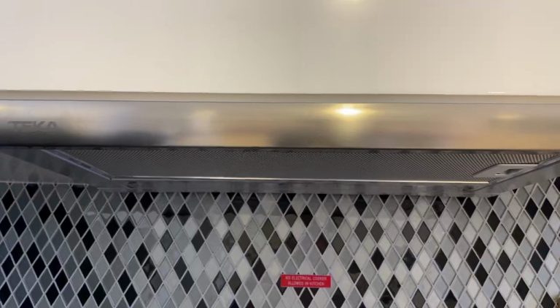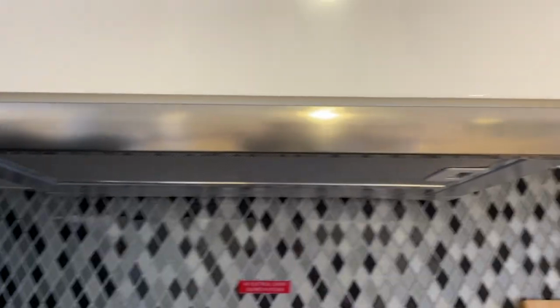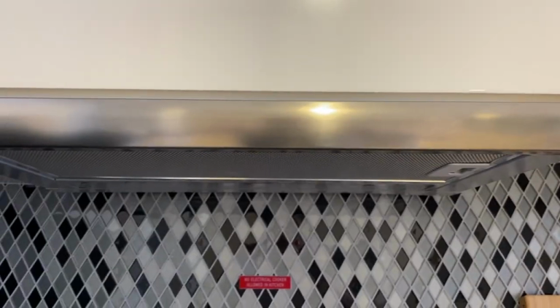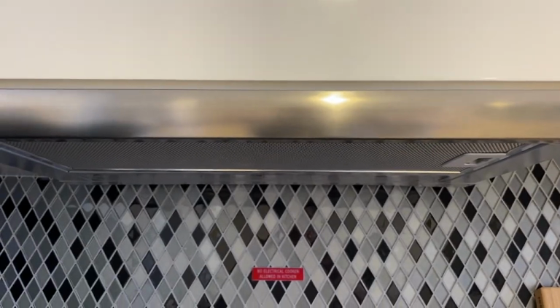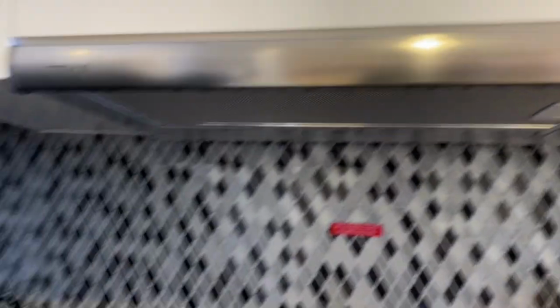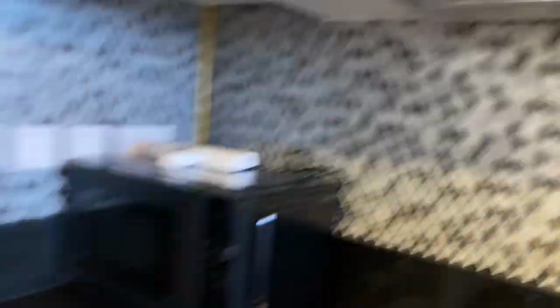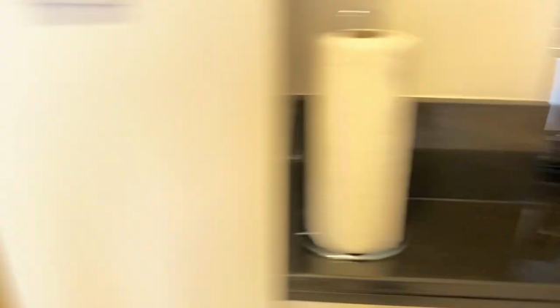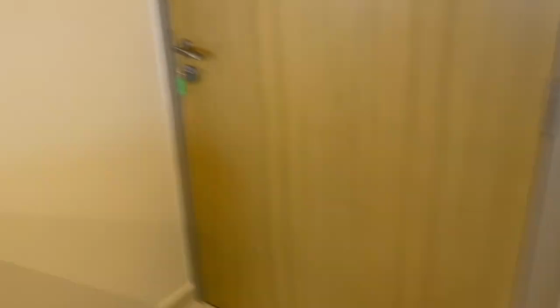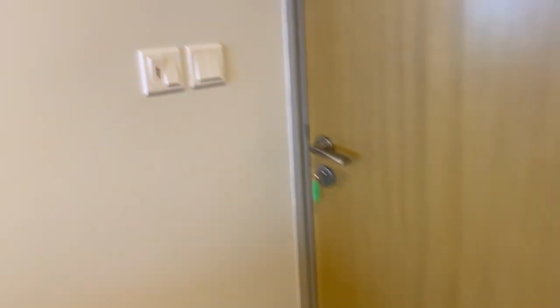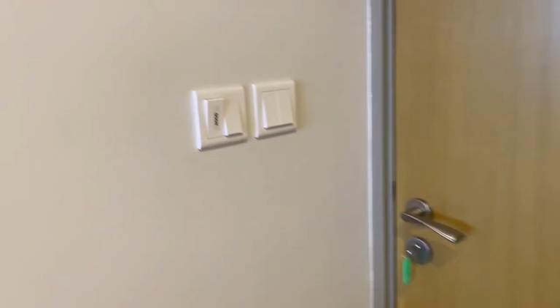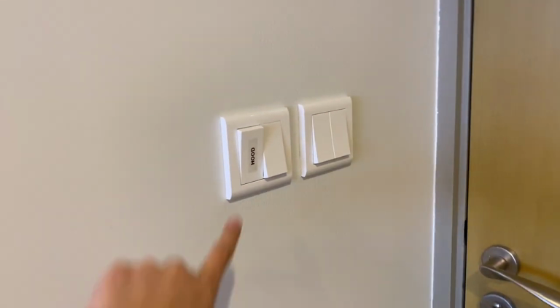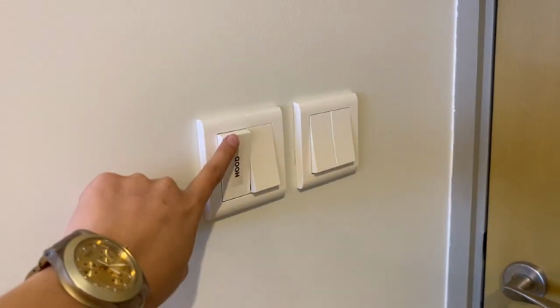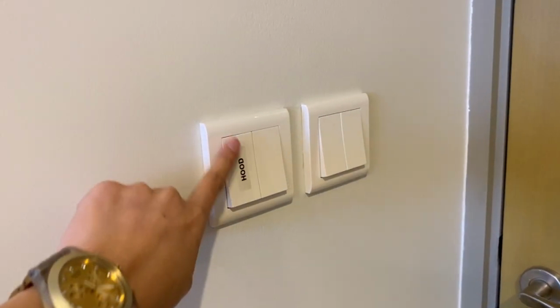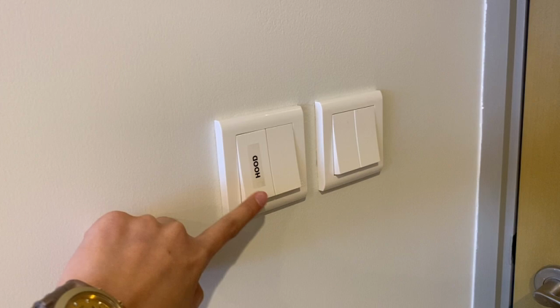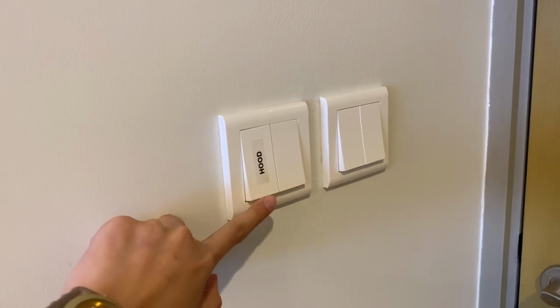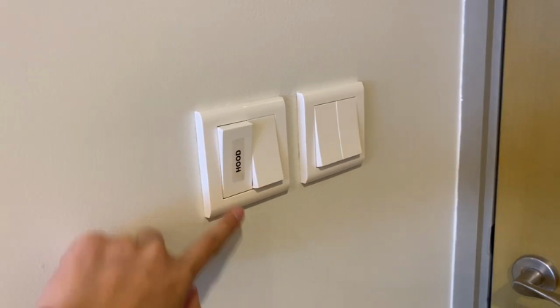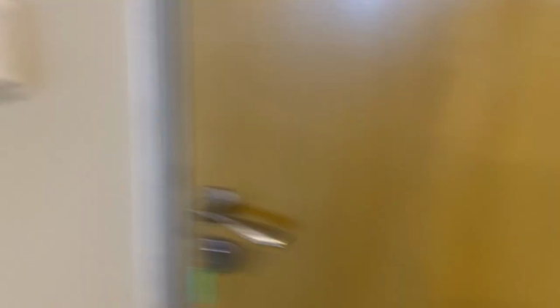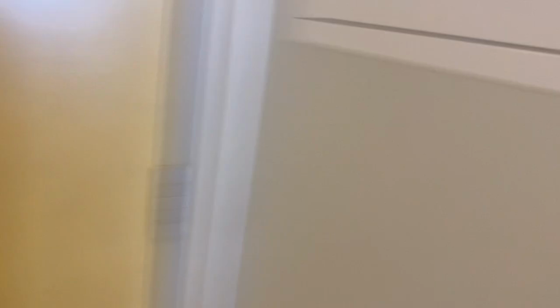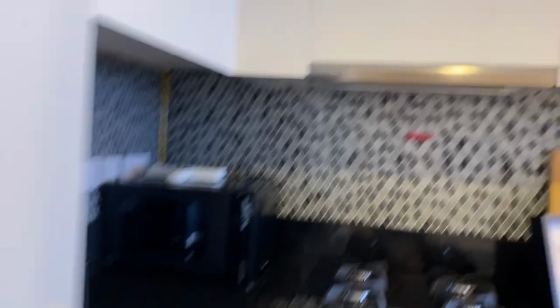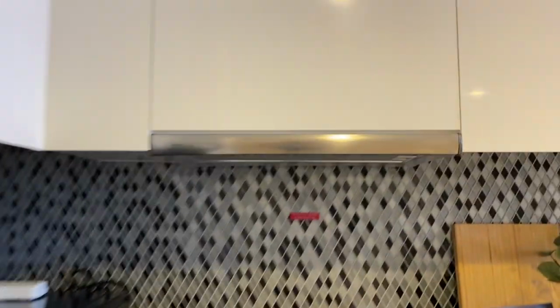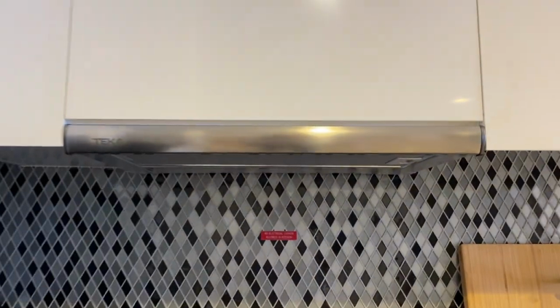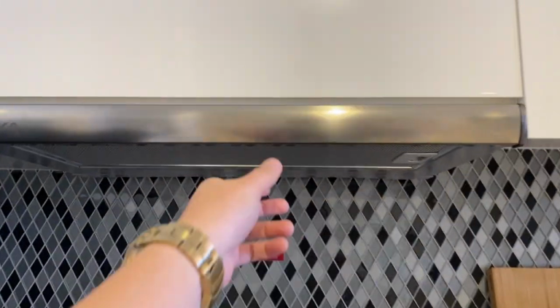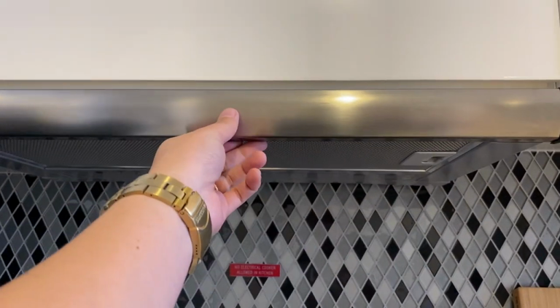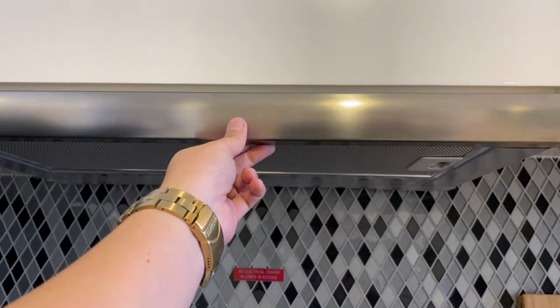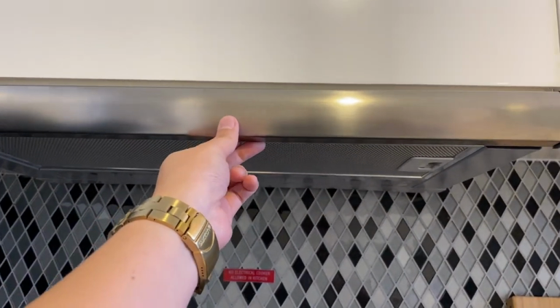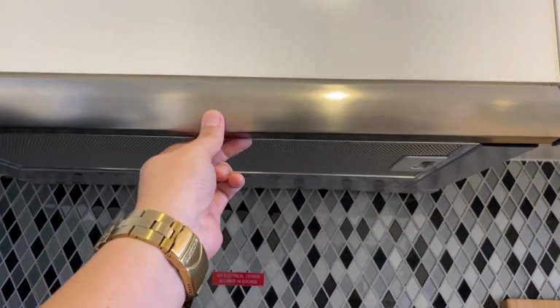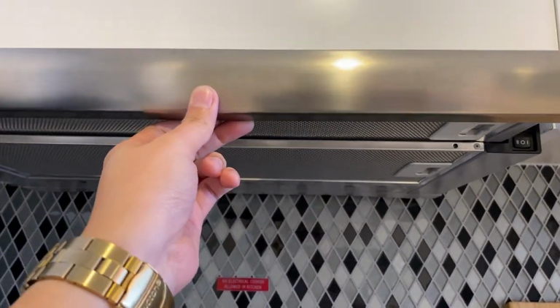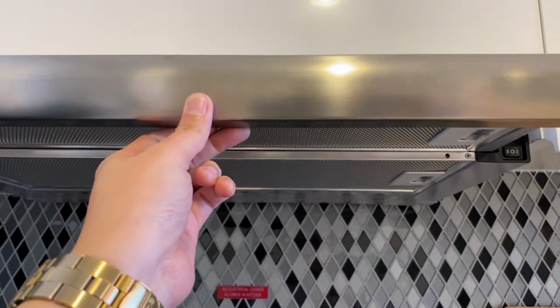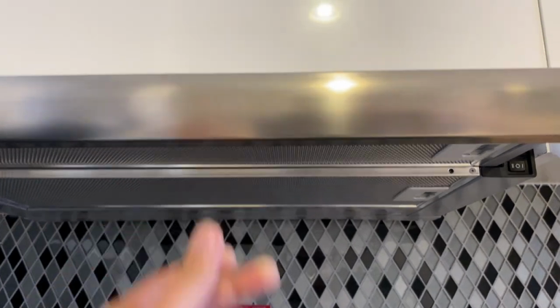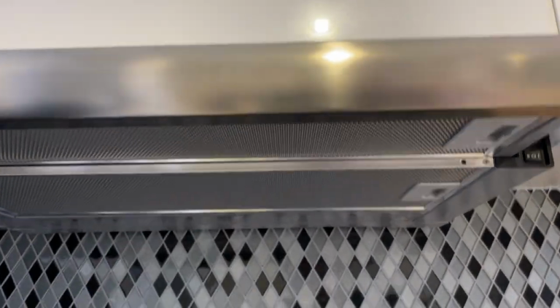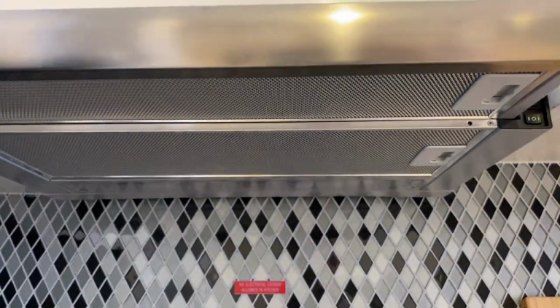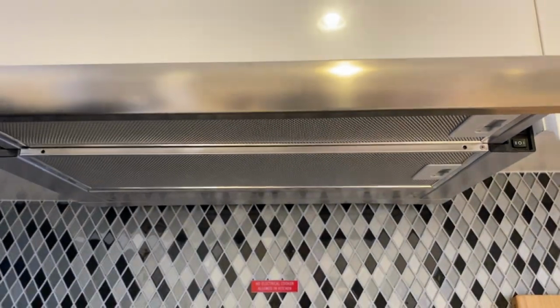To use the exhaust hood, you need to make sure that this hood switch is turned on. Open the hood — you need to pull the hood out.